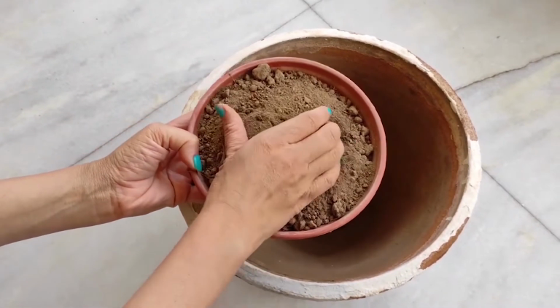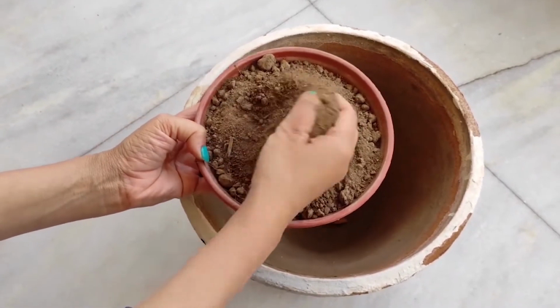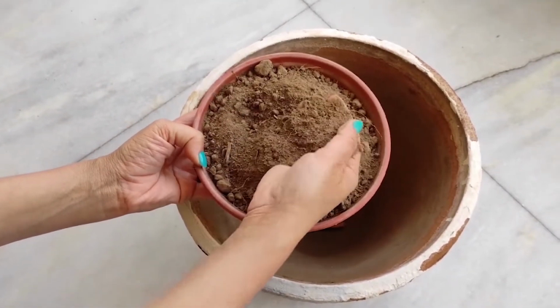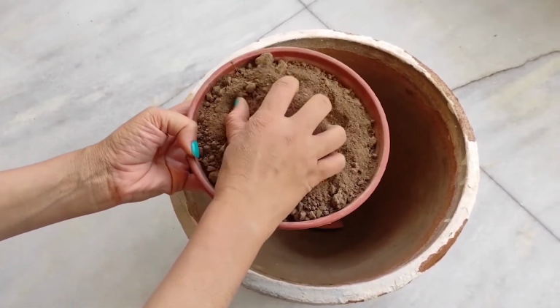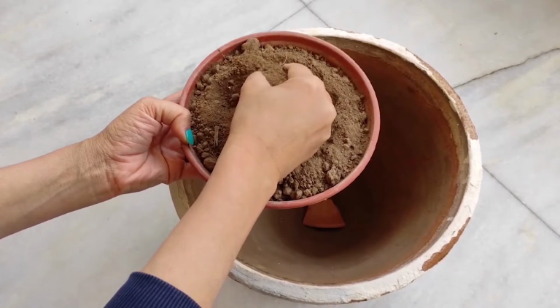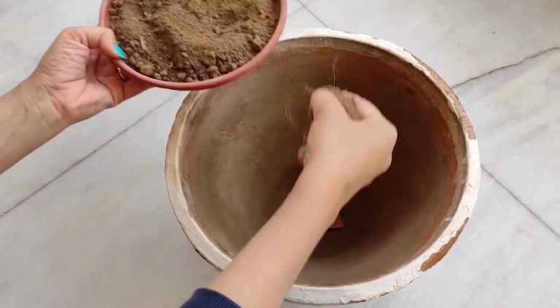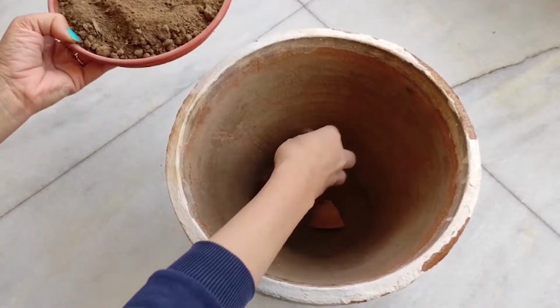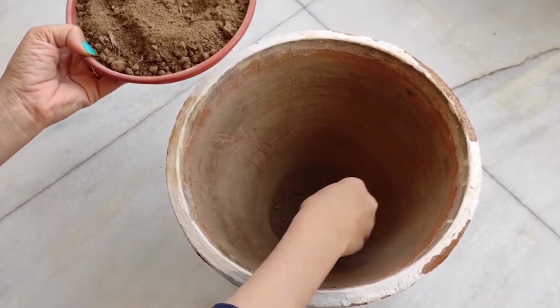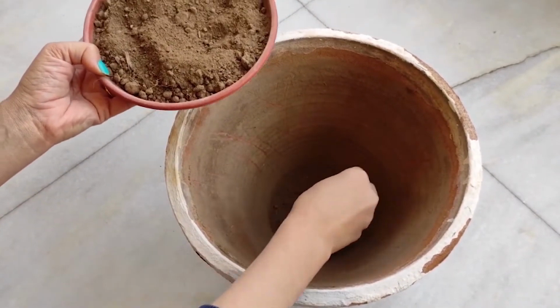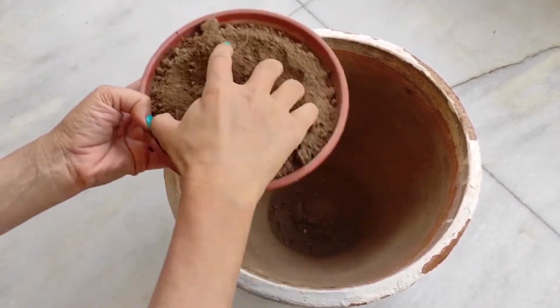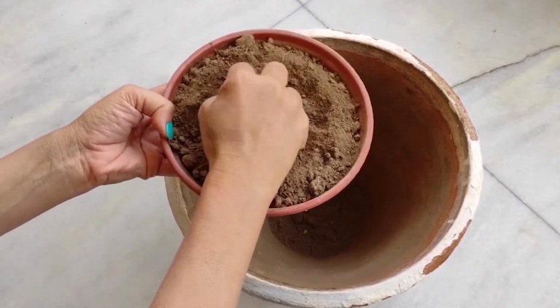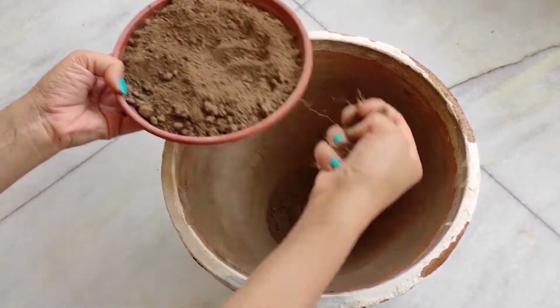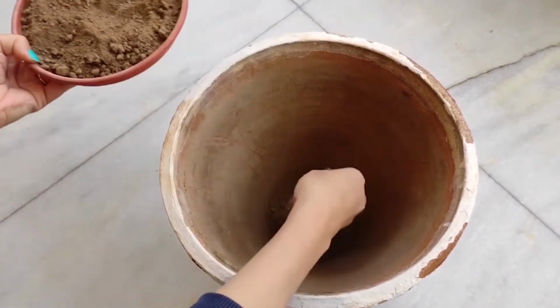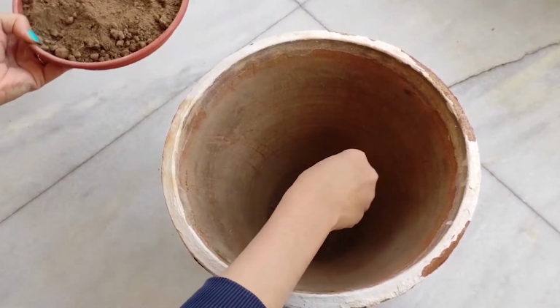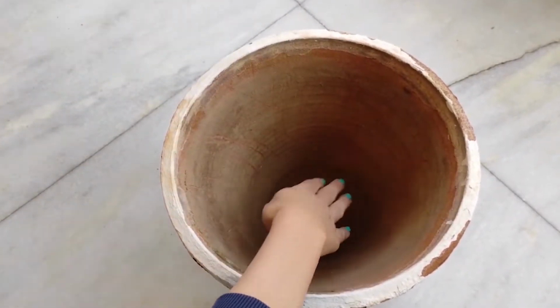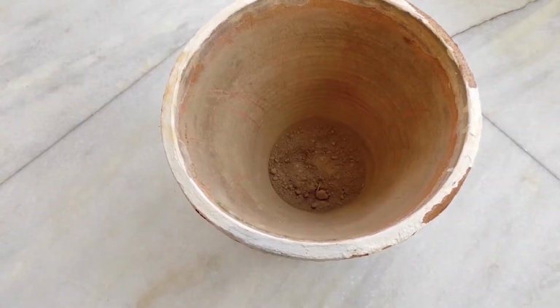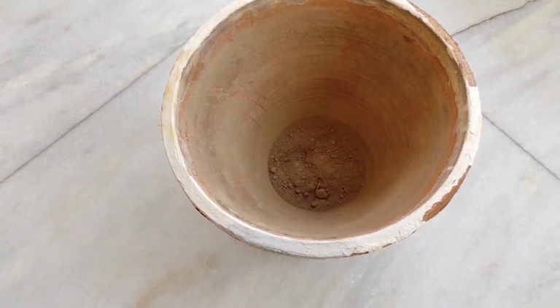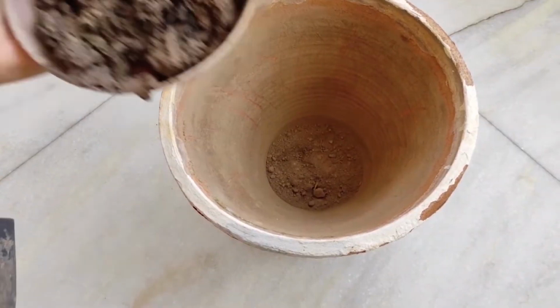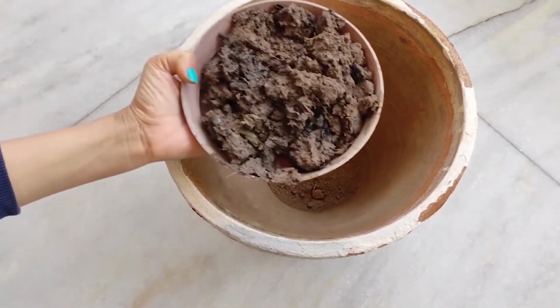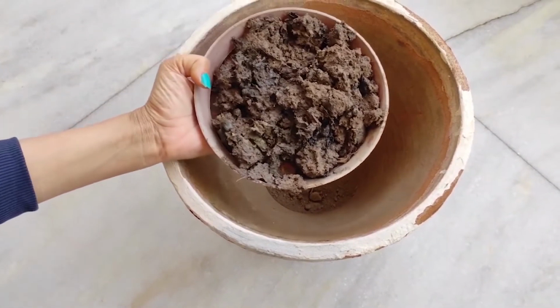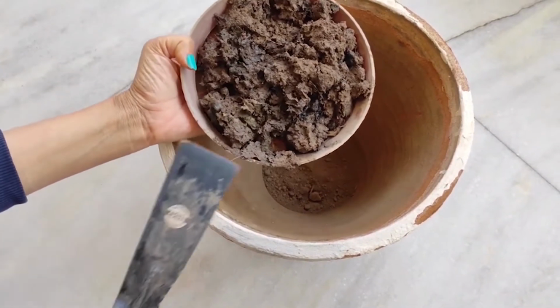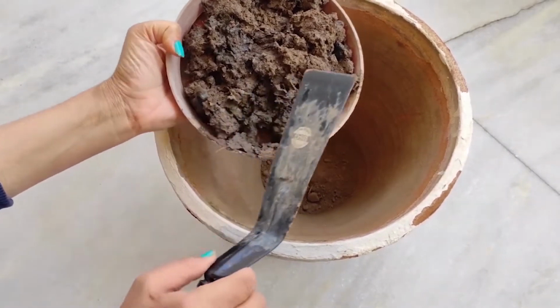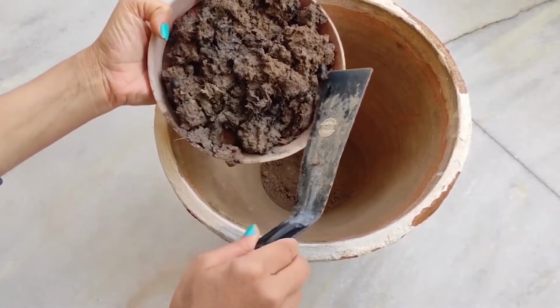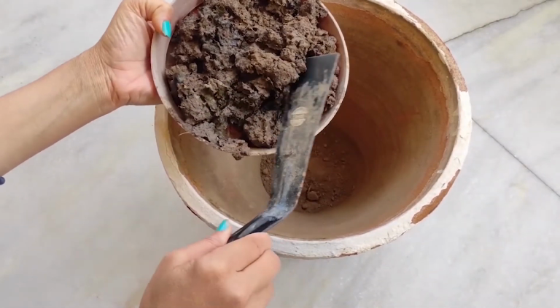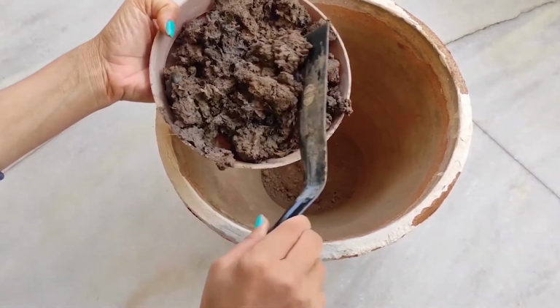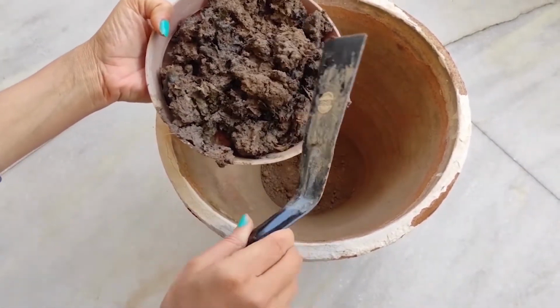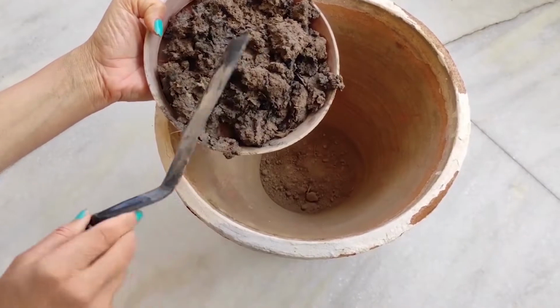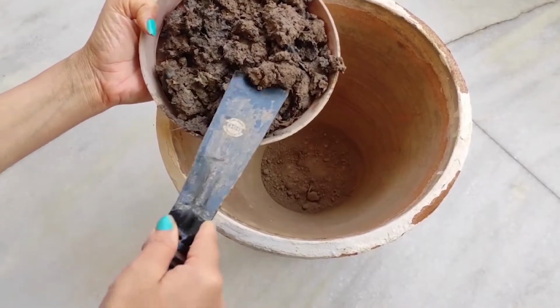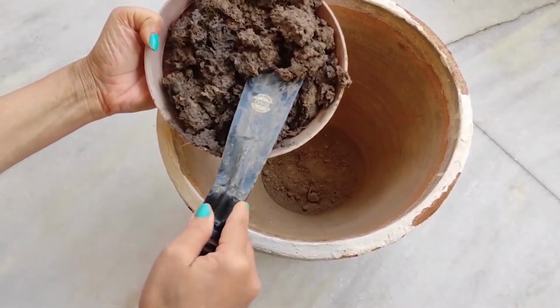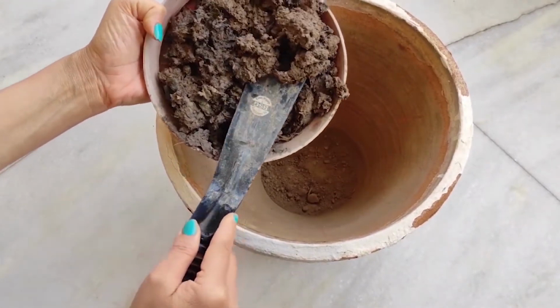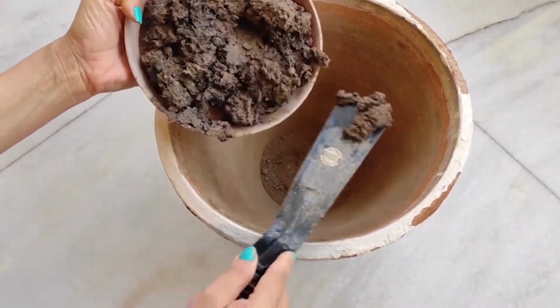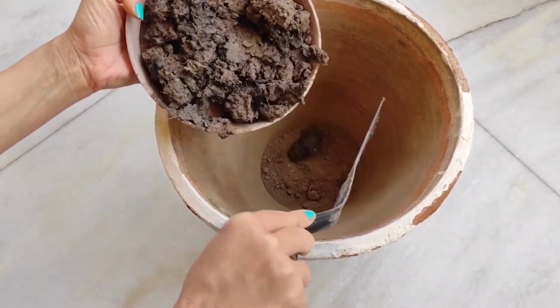The first layer I add for the compost is garden soil. After this, I added some finished compost from my previous batch. If you are making compost for the first time, you can skip the previous compost layer.